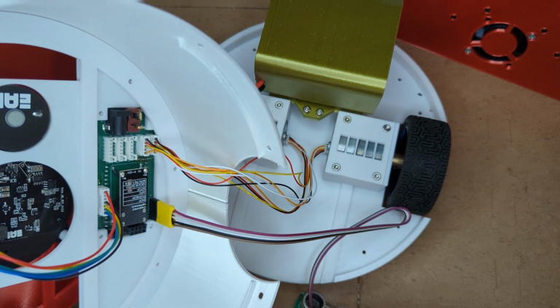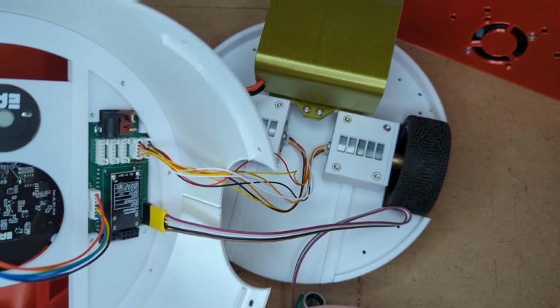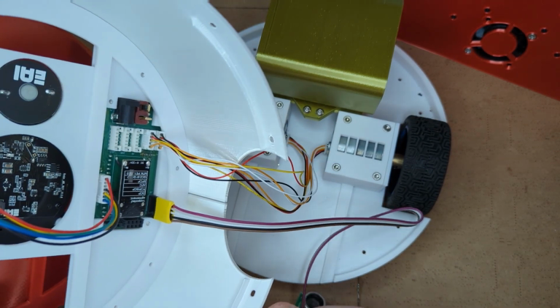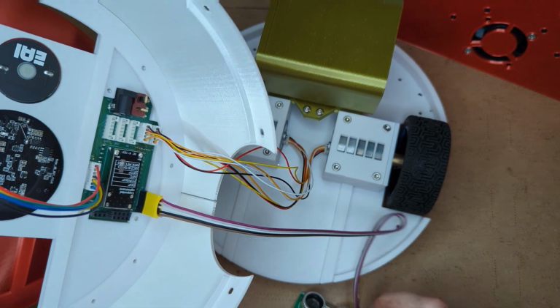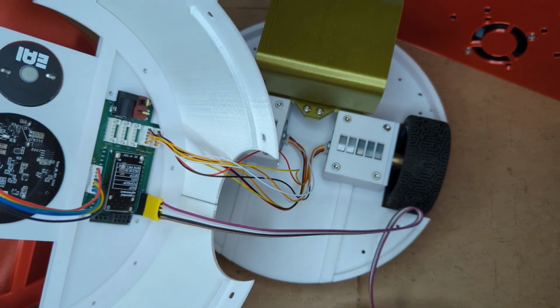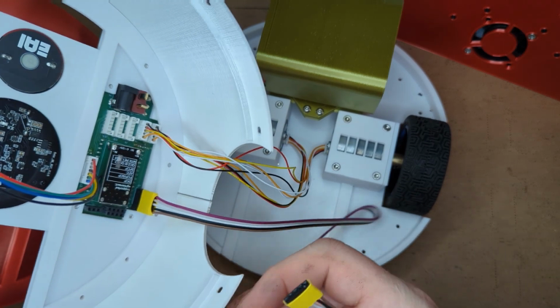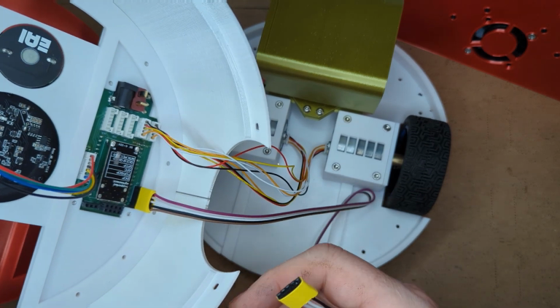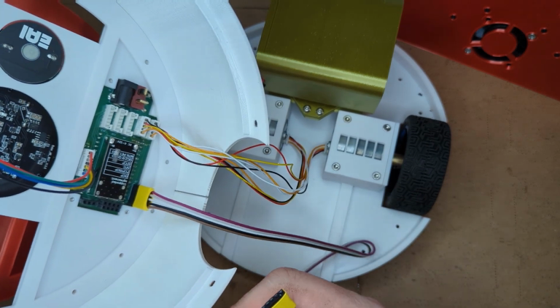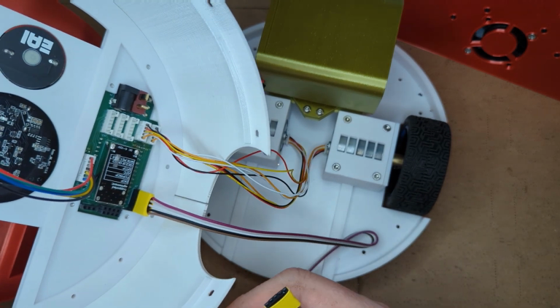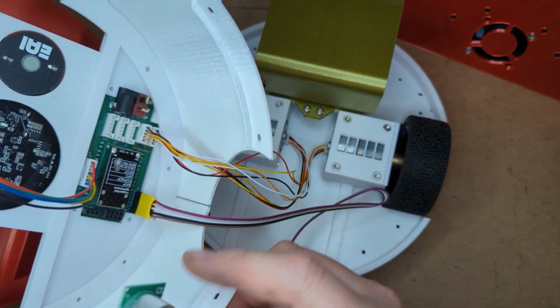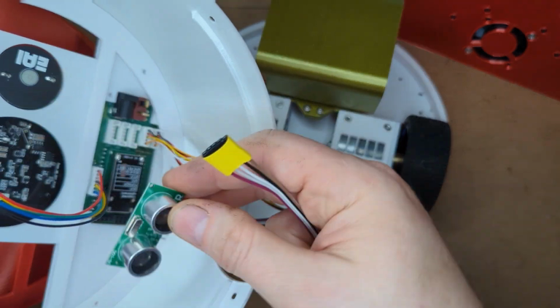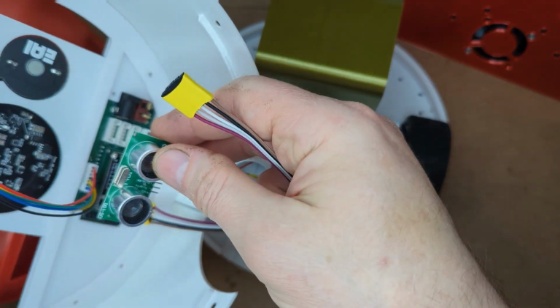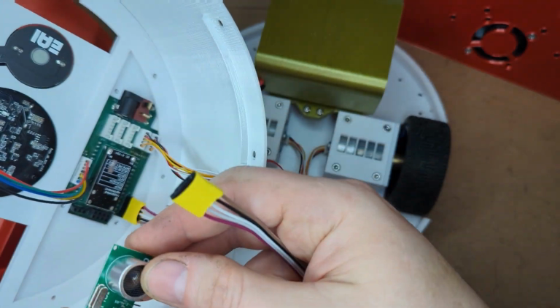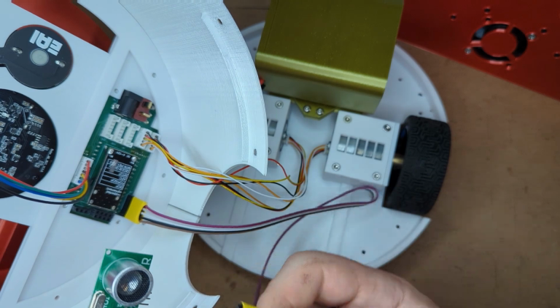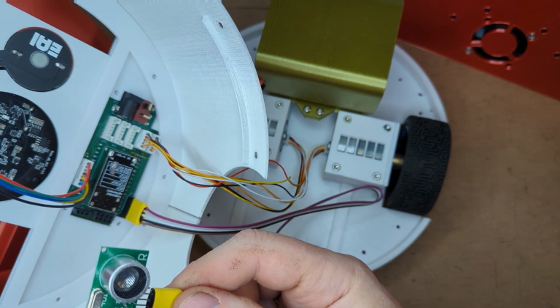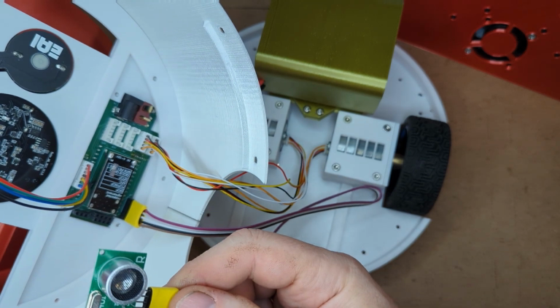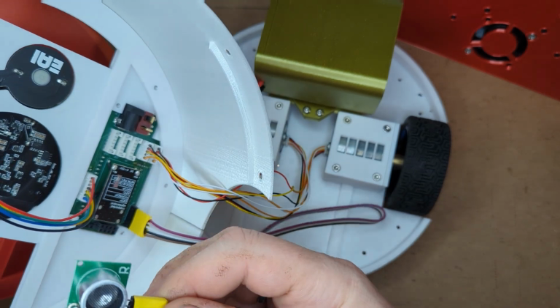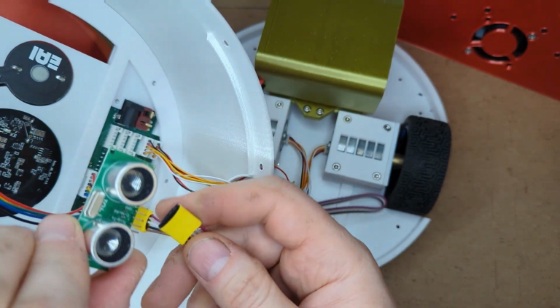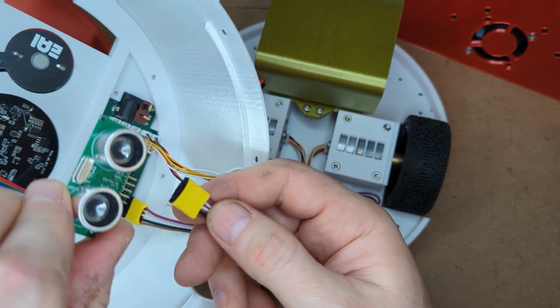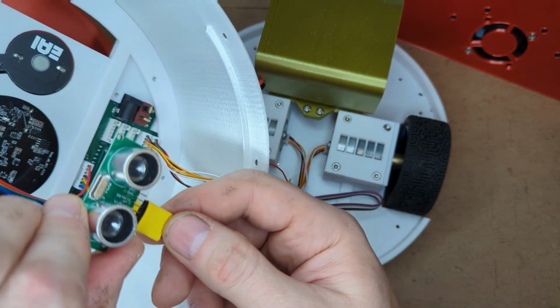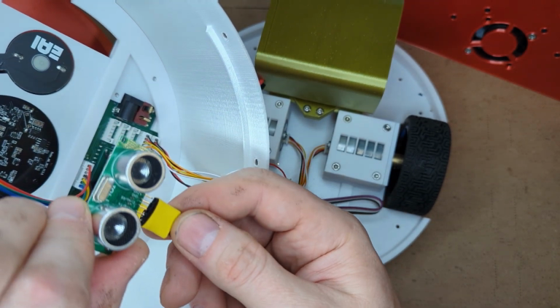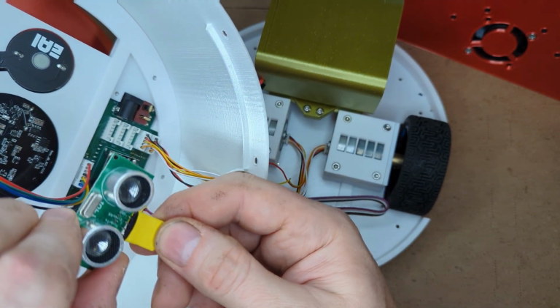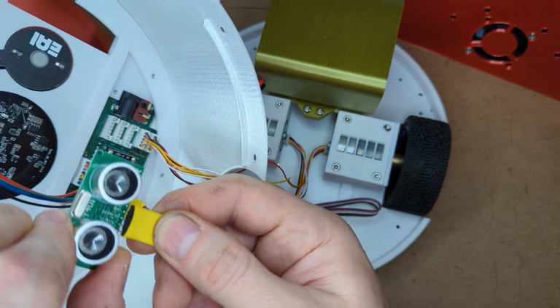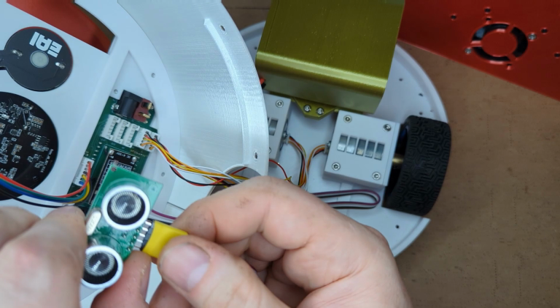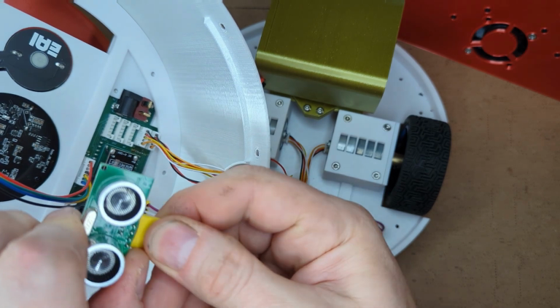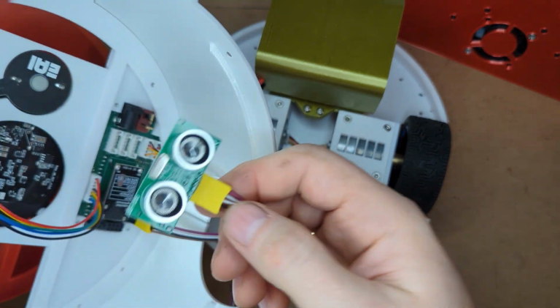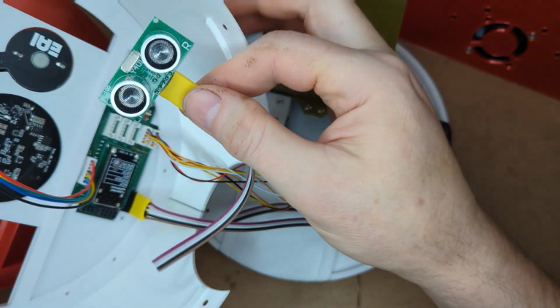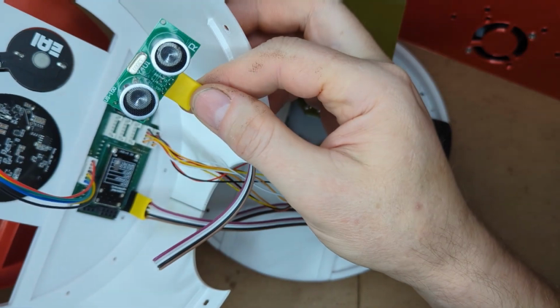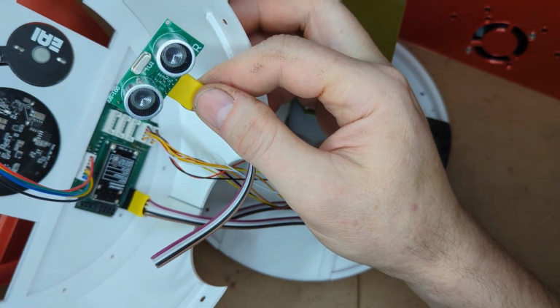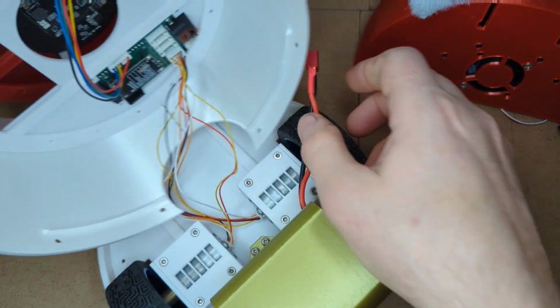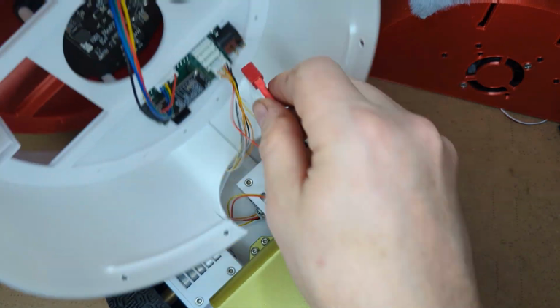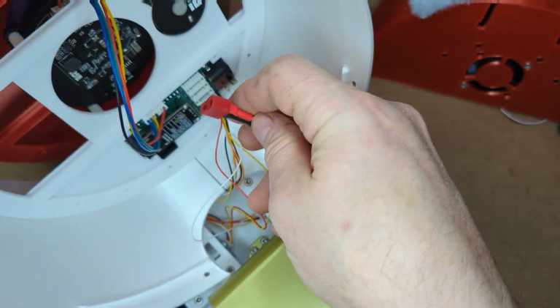The 5-pin header will connect to an optional ultrasonic distance sensor. Please make sure the sensor is connected correctly, not in reverse. Make sure the ESP32 board's power switch is in the OFF position.